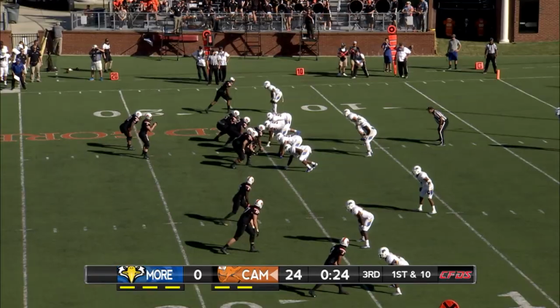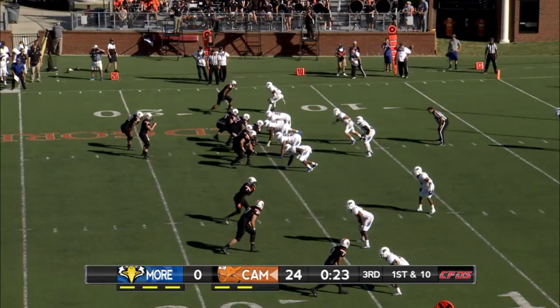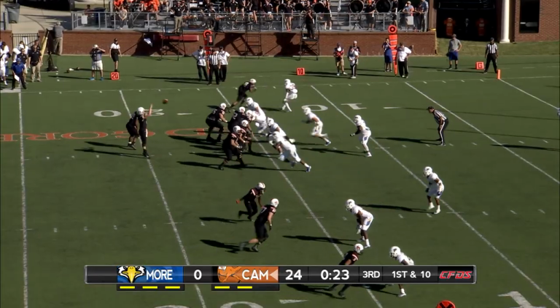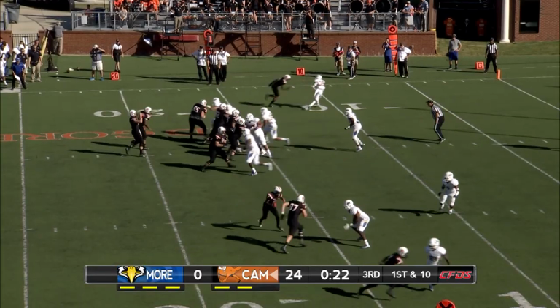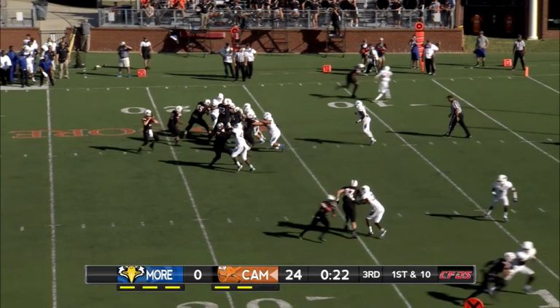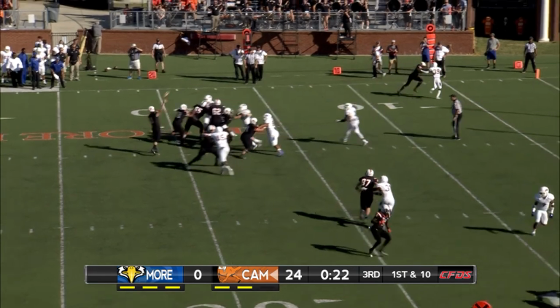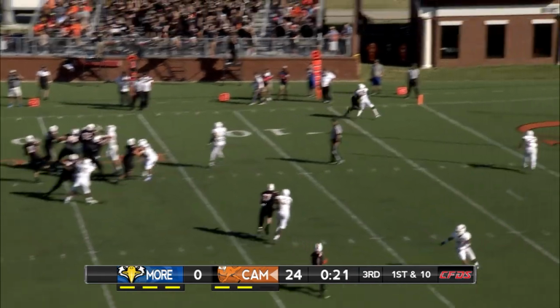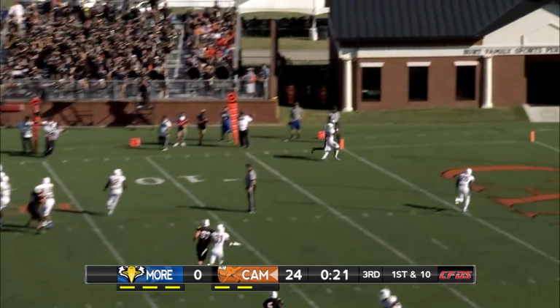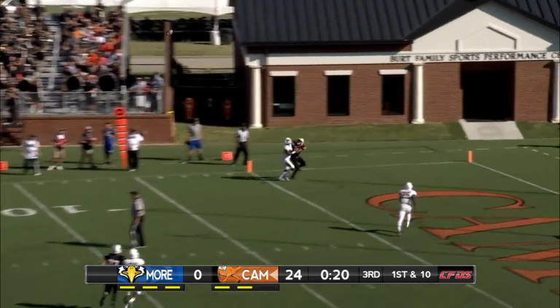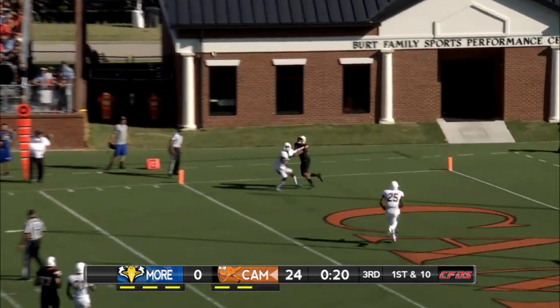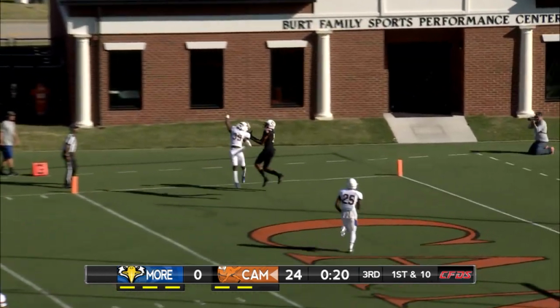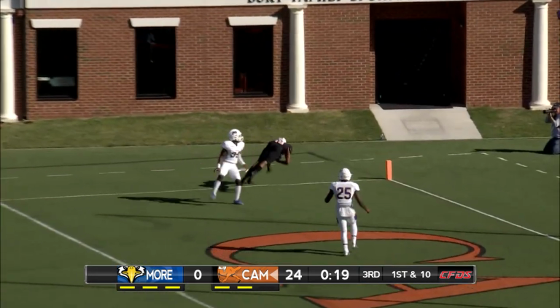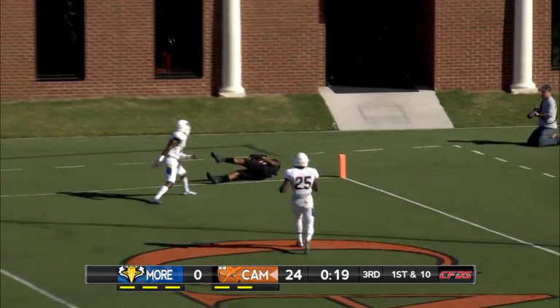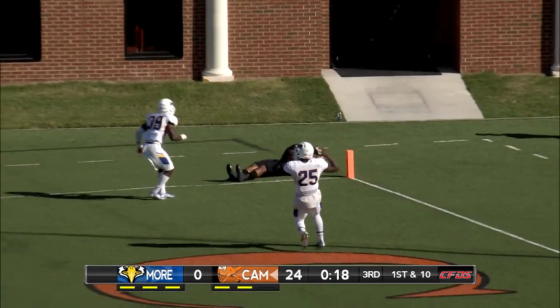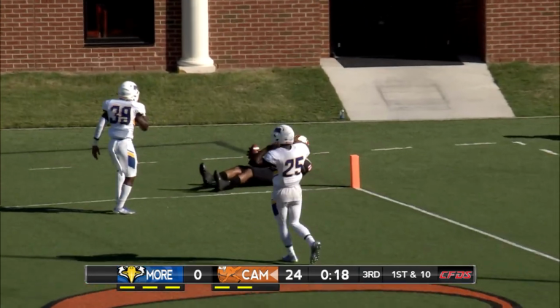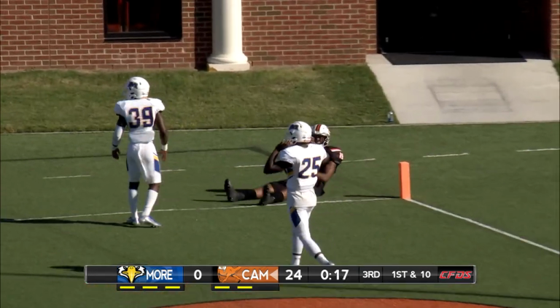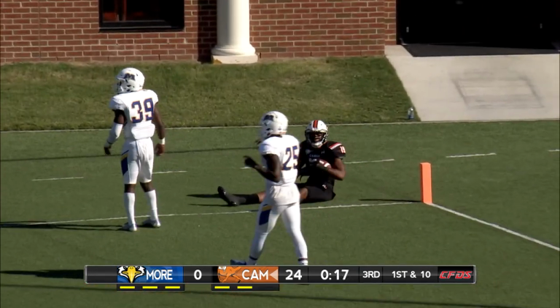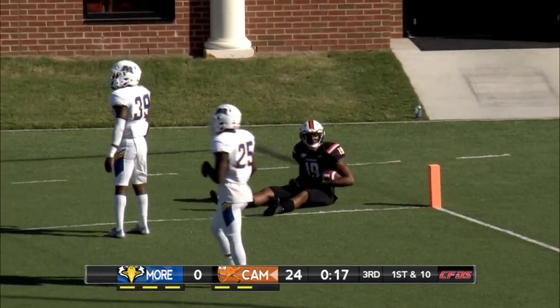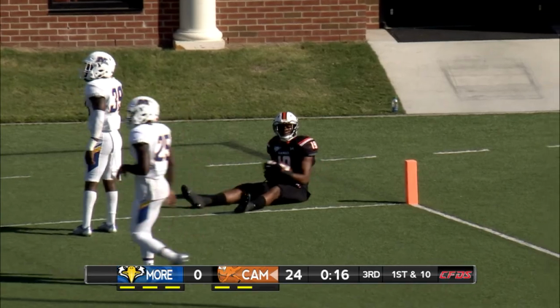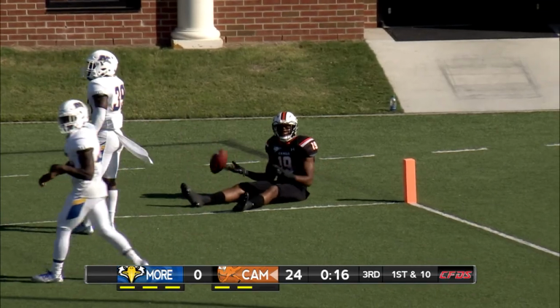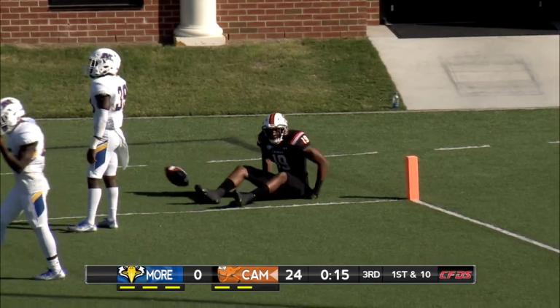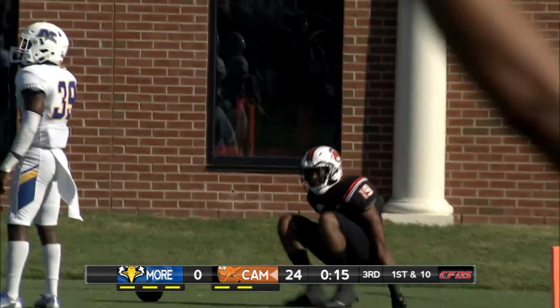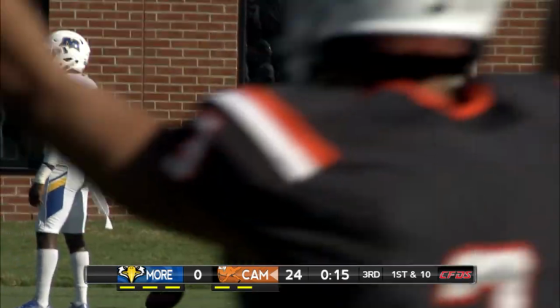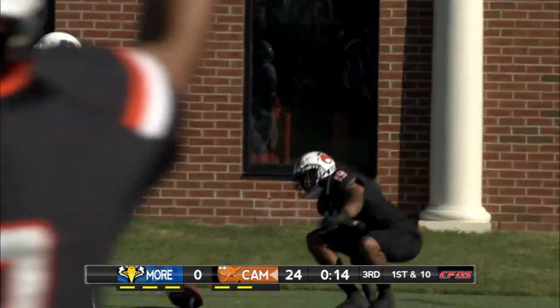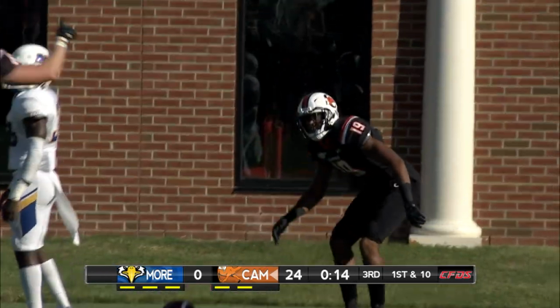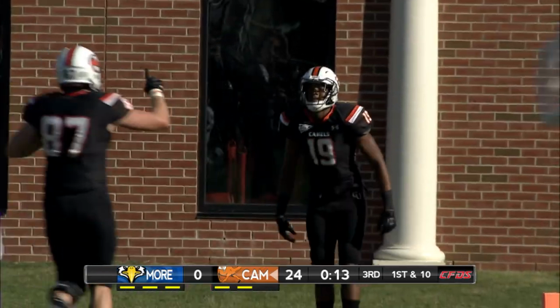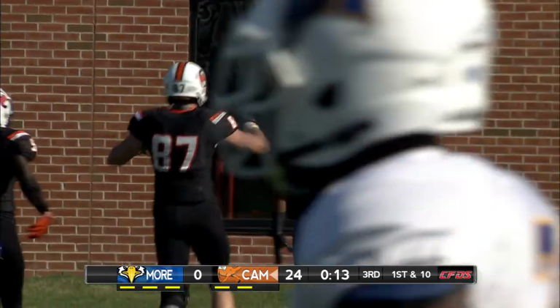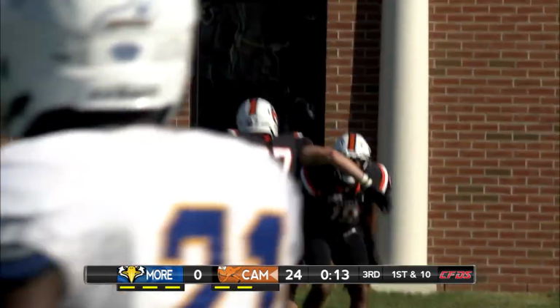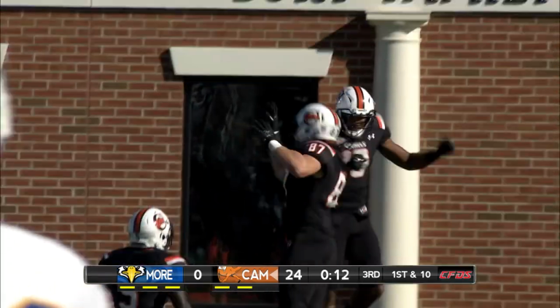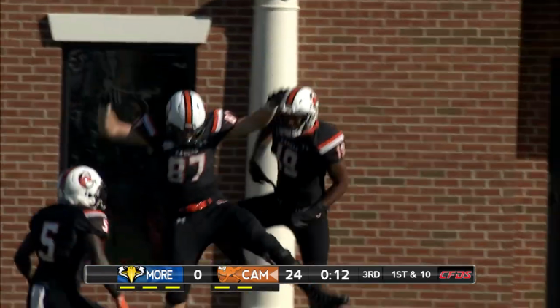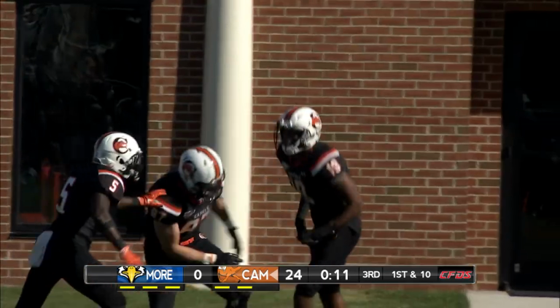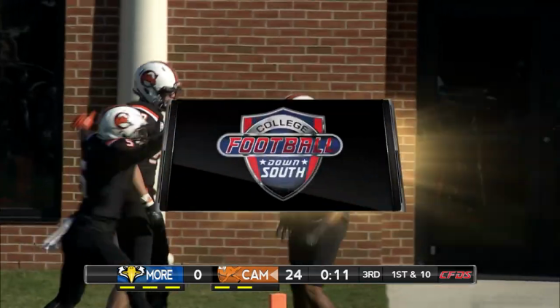Nine rushes for 67 yards on this drive. To the air, looking for Howard. Howard makes the catch. Was he inbounds? Yes. An incredible play. Howard's second touchdown of this game.